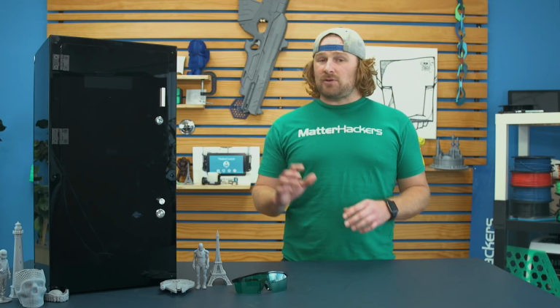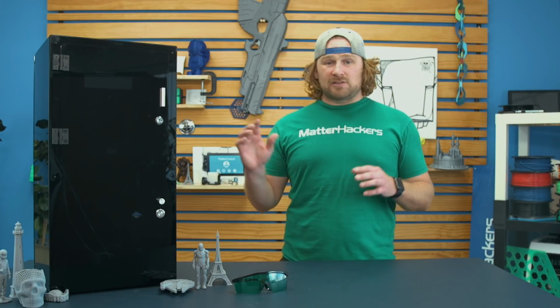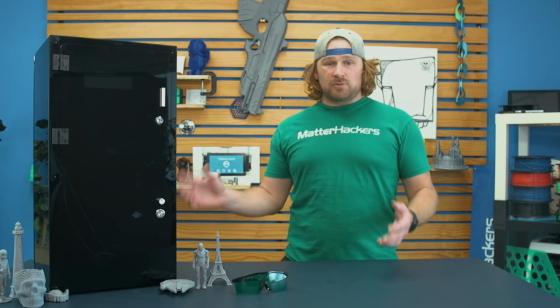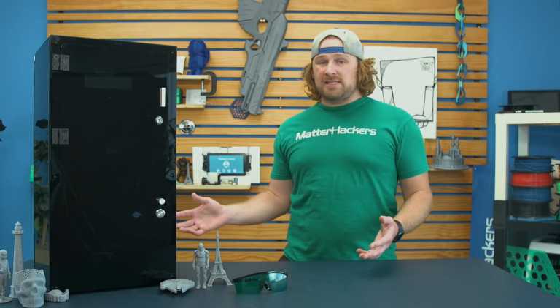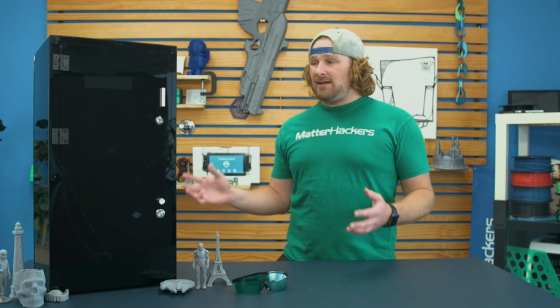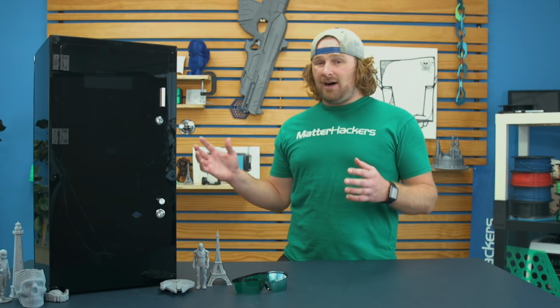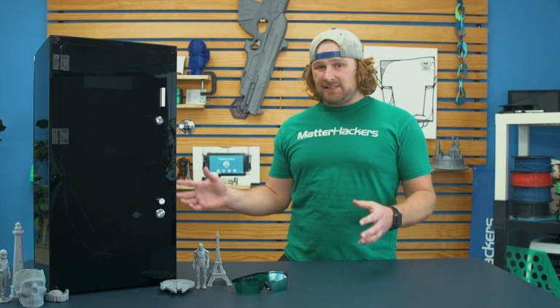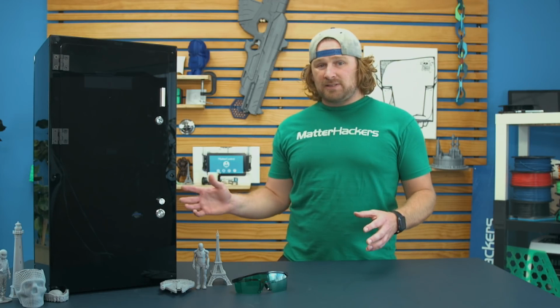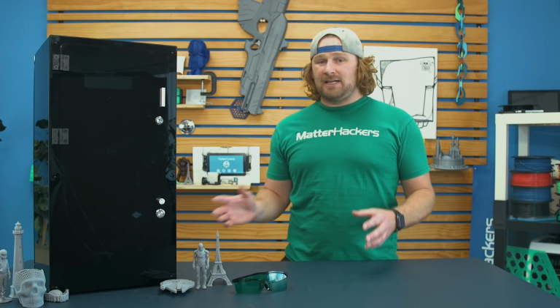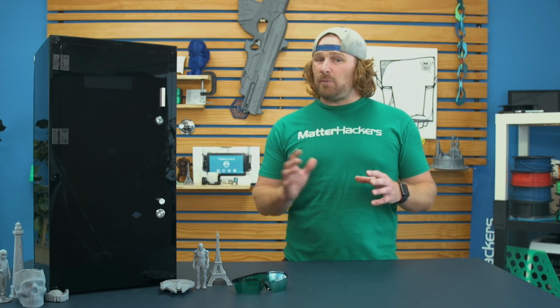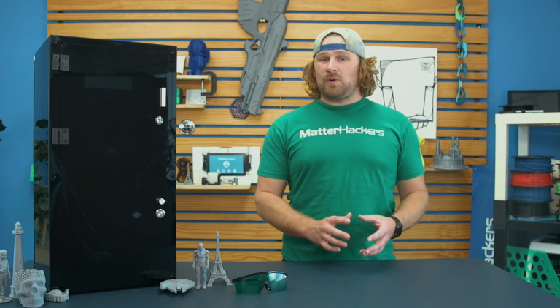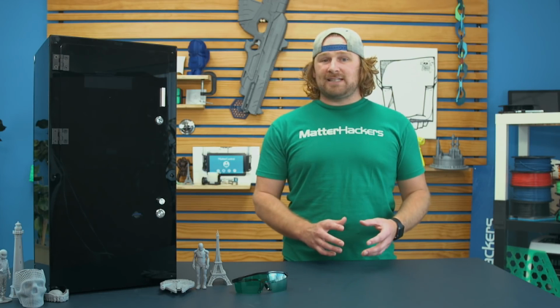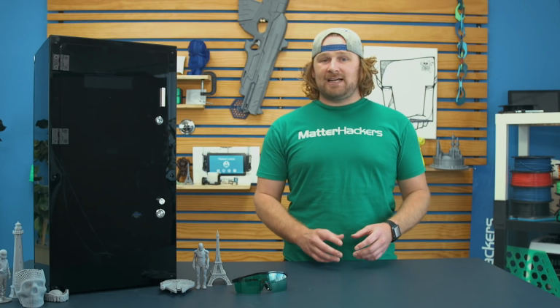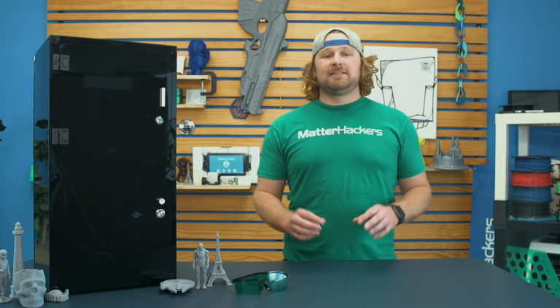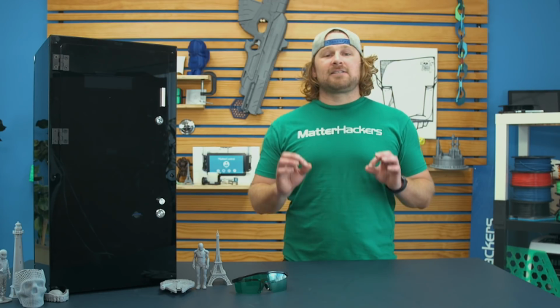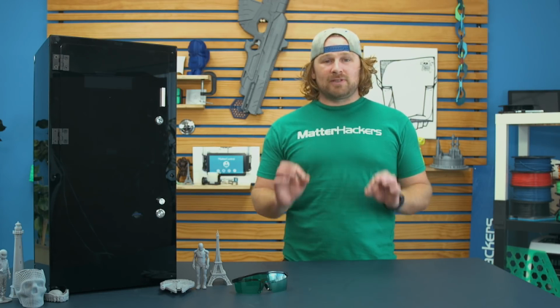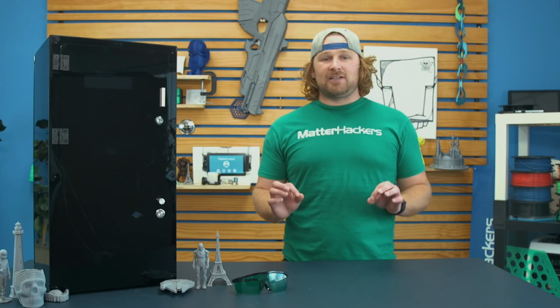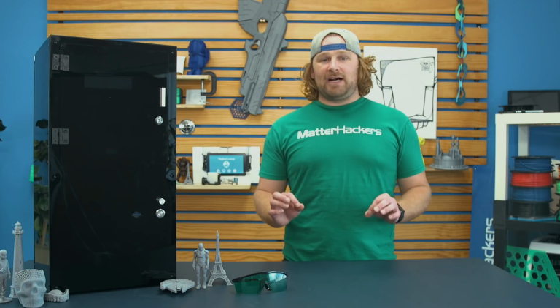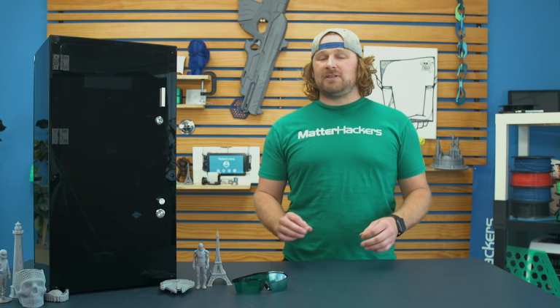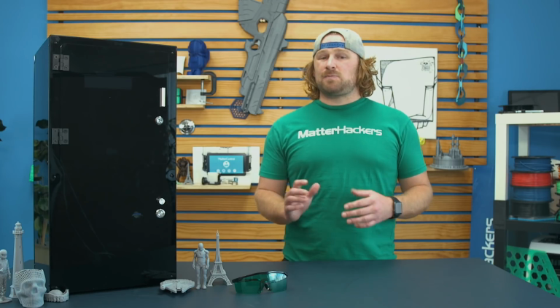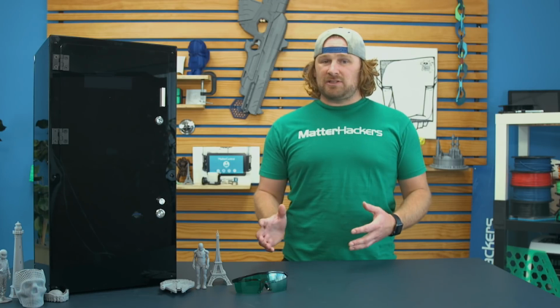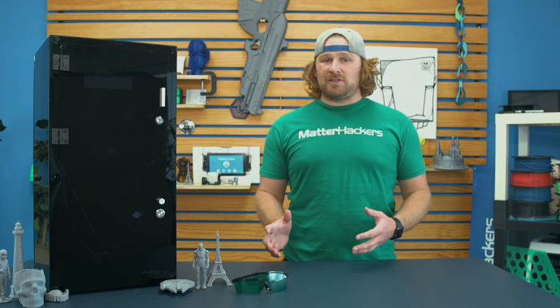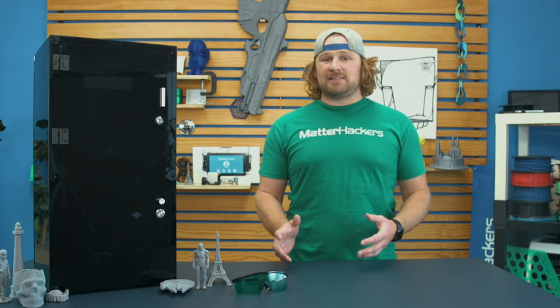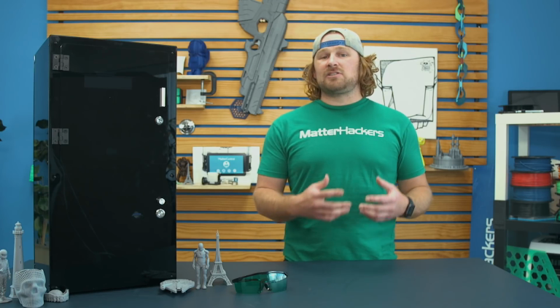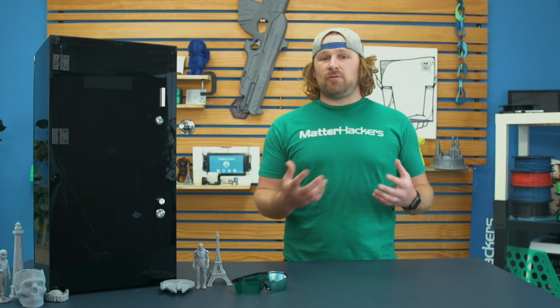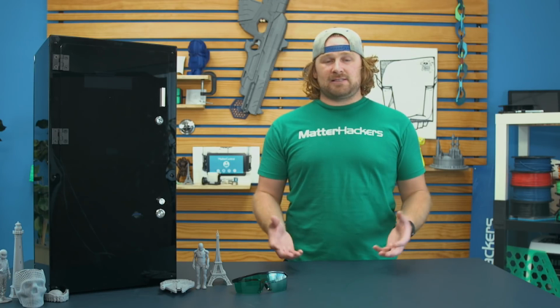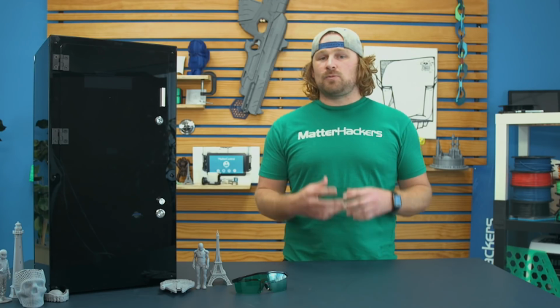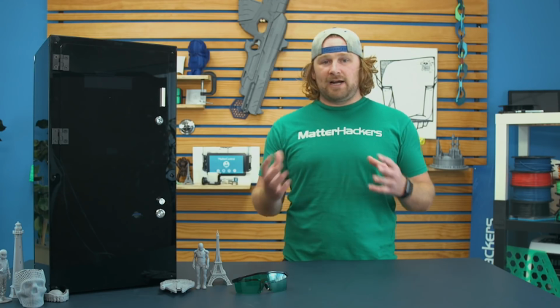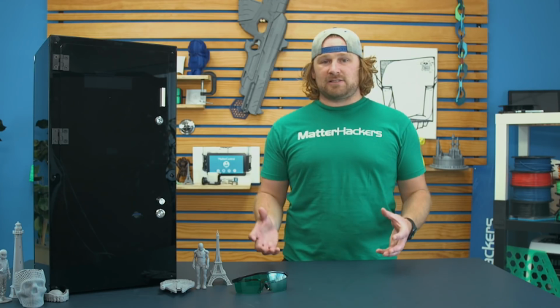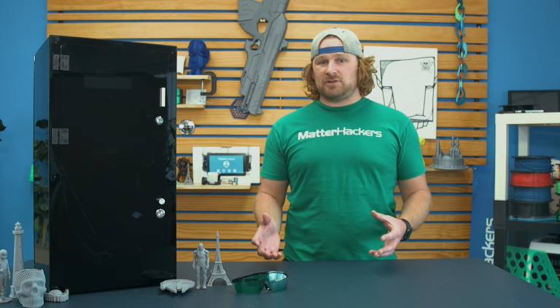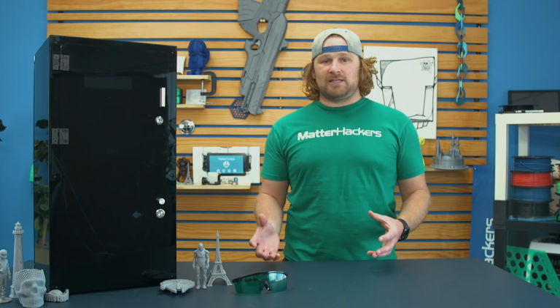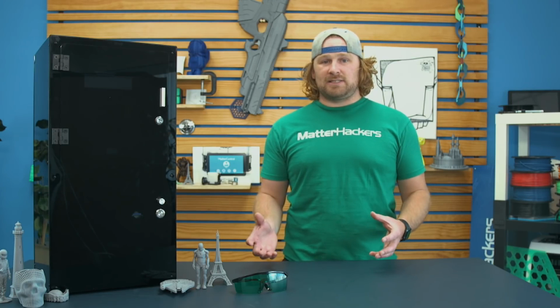With the resolution we've seen on this printer and the price point that it's at, it's a really good value, especially if you're looking to get into that resin super high-resolution 3D printing.